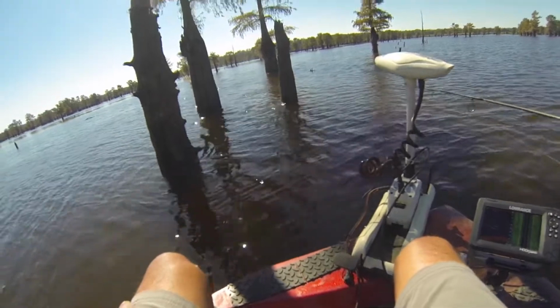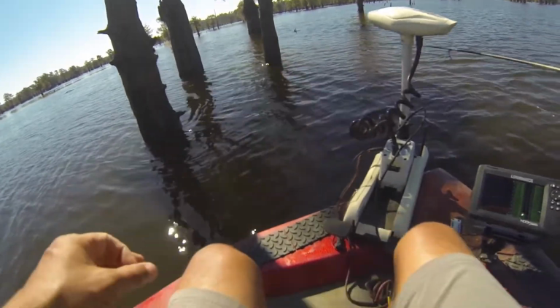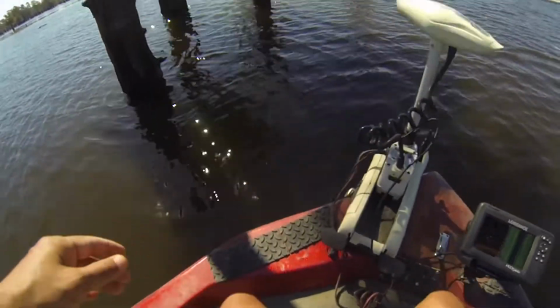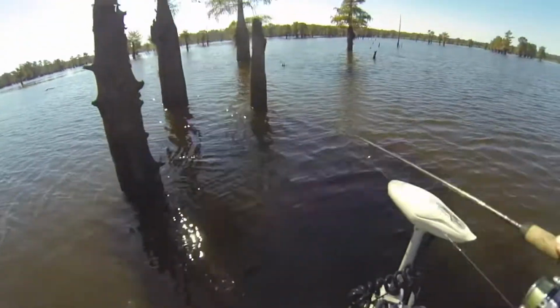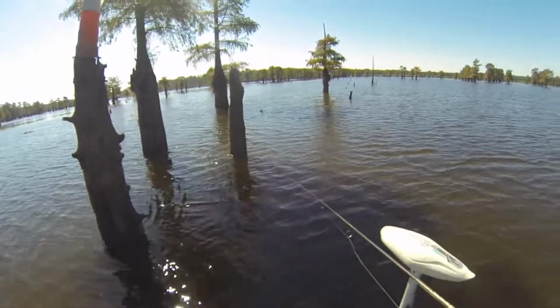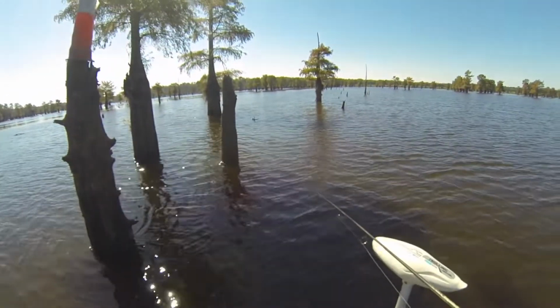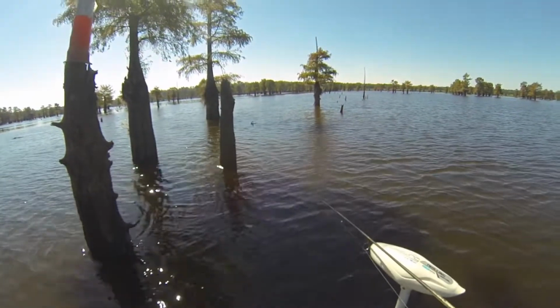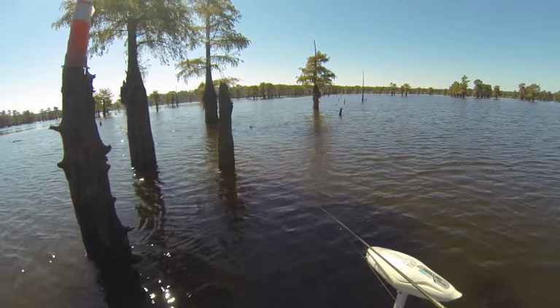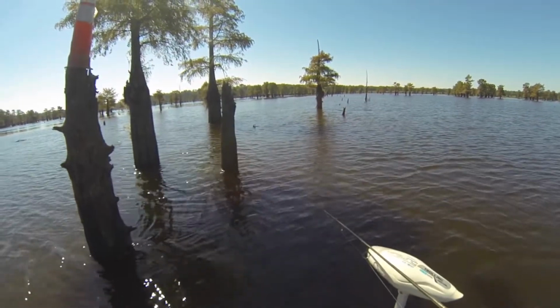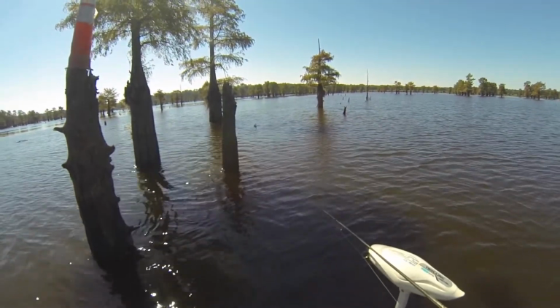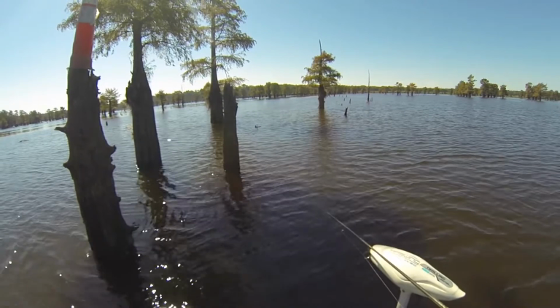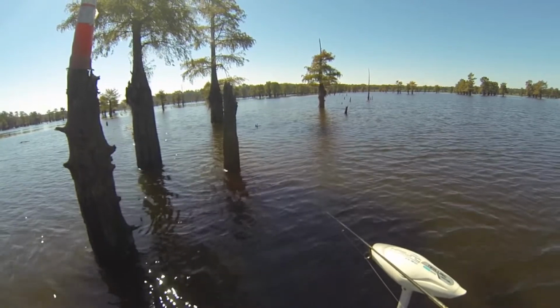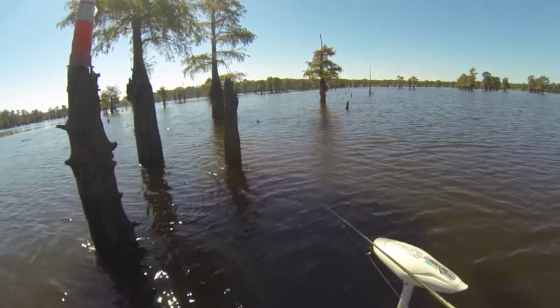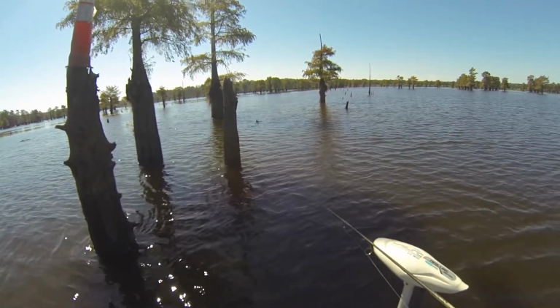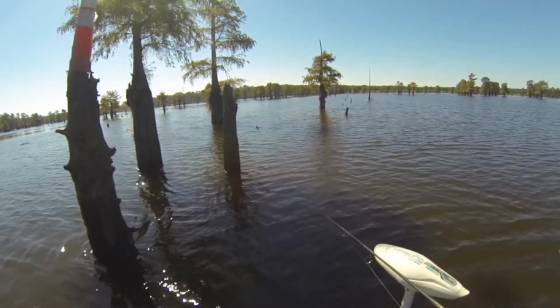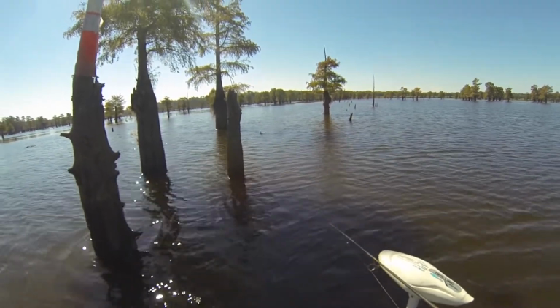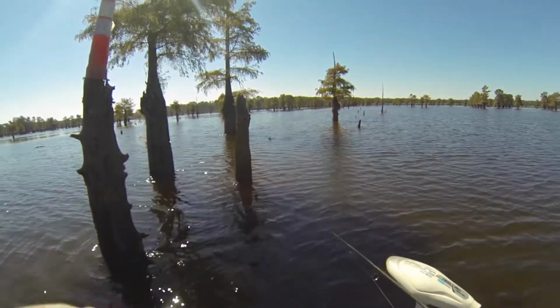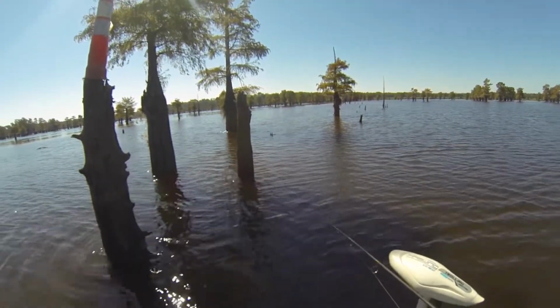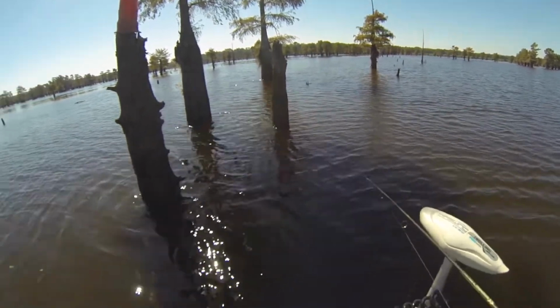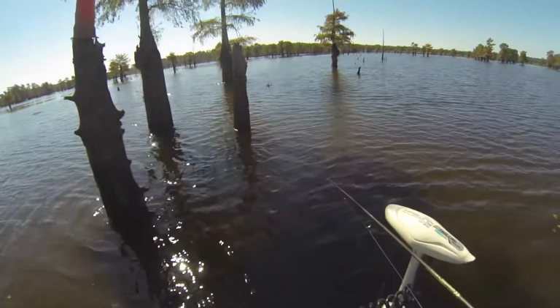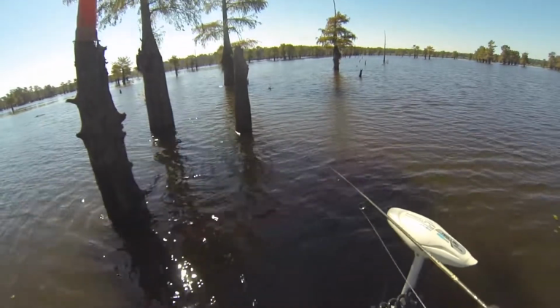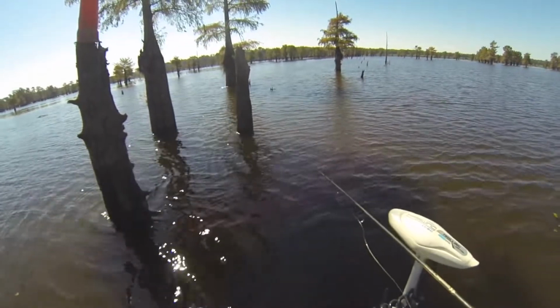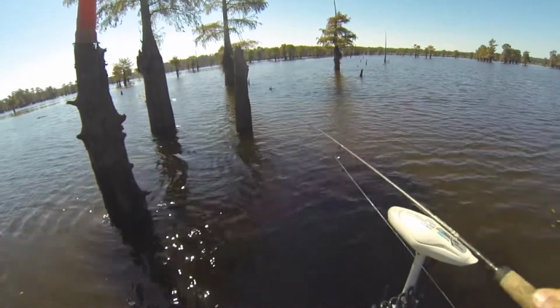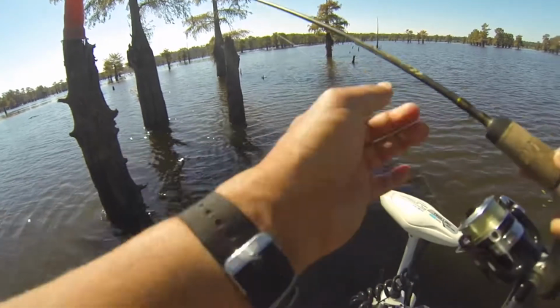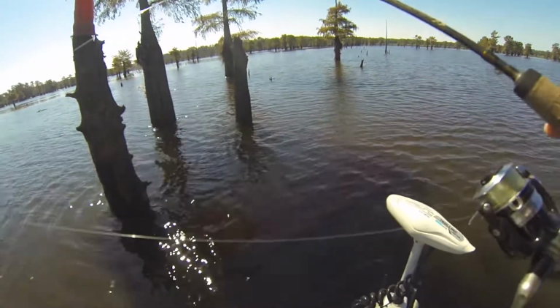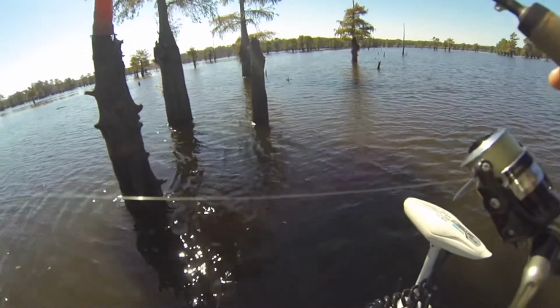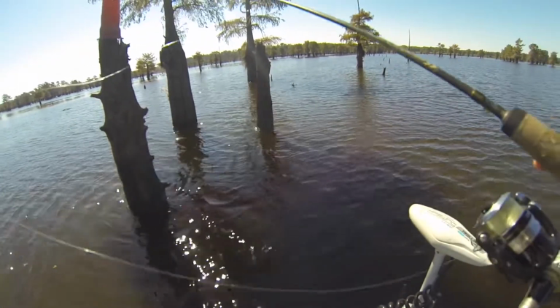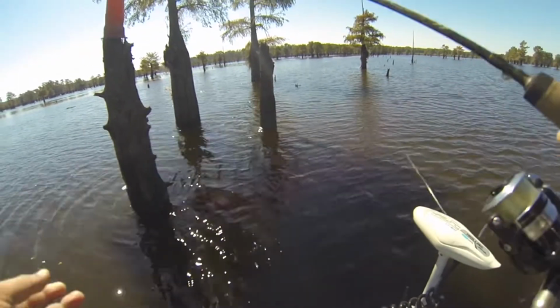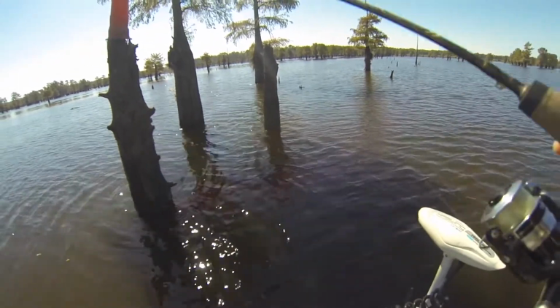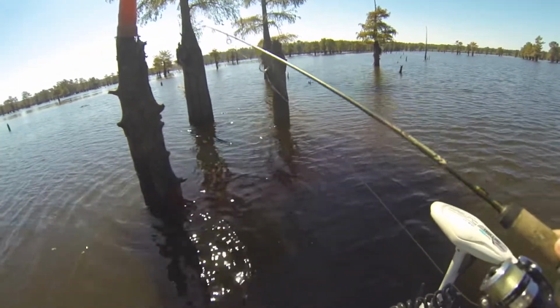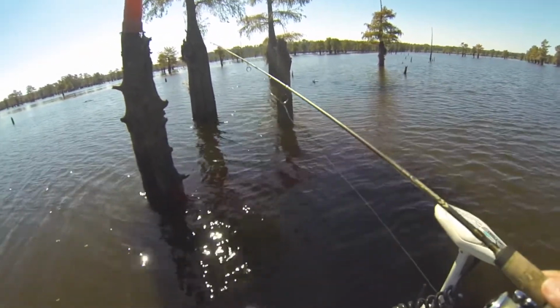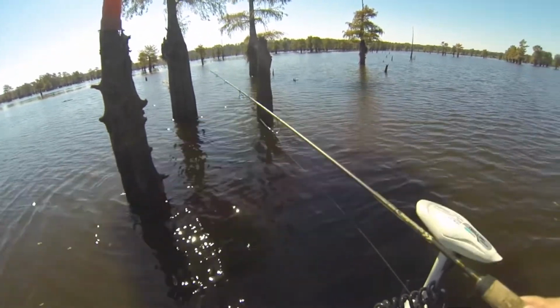The bite on the last trip was so good I decided to come back three days later and try my luck. This is a short video but there are some good catches in here, so I hope y'all enjoy it.